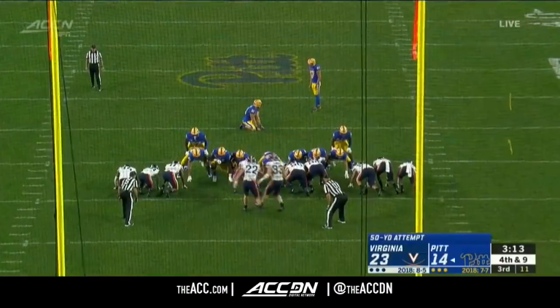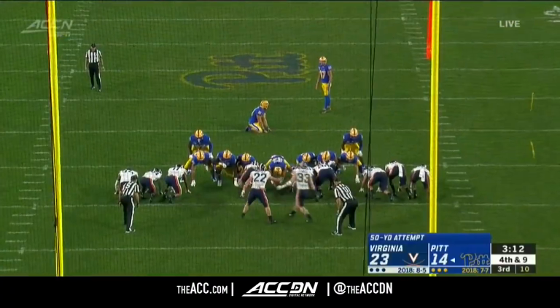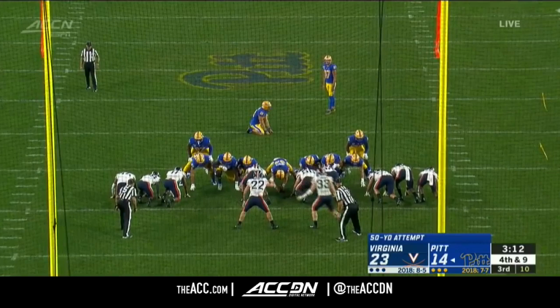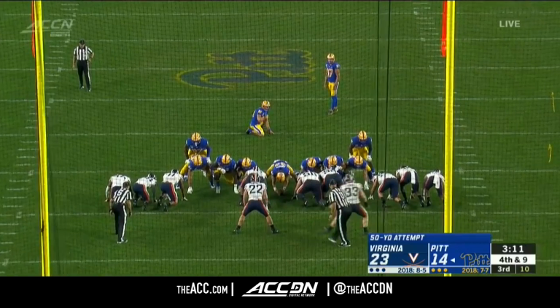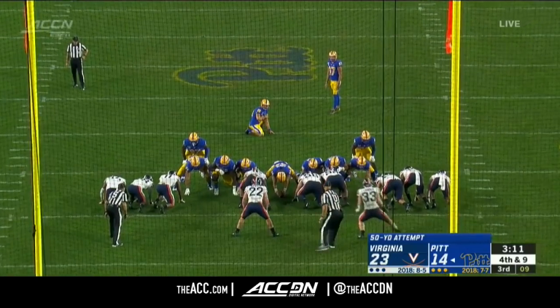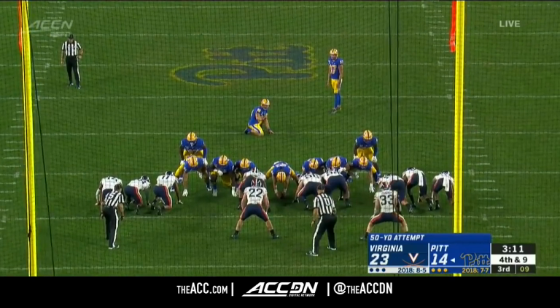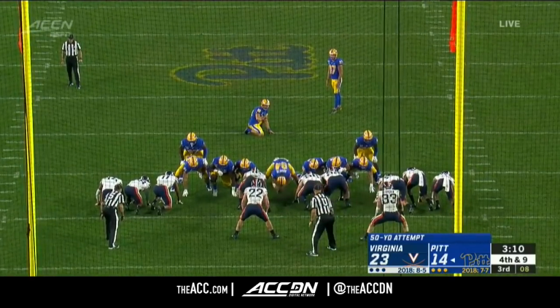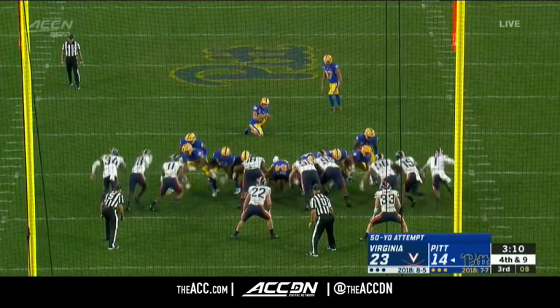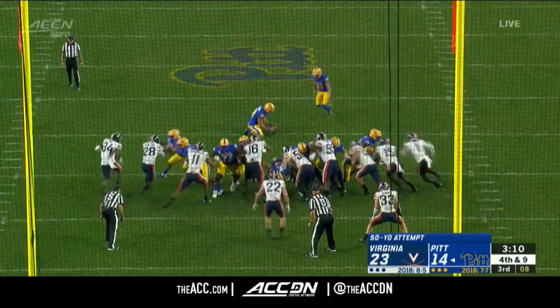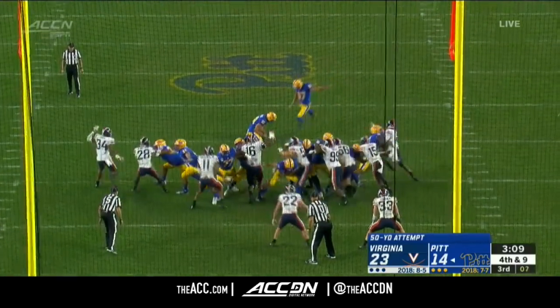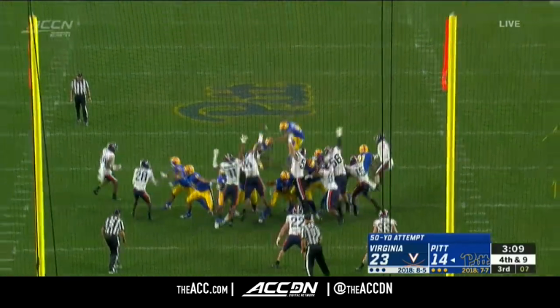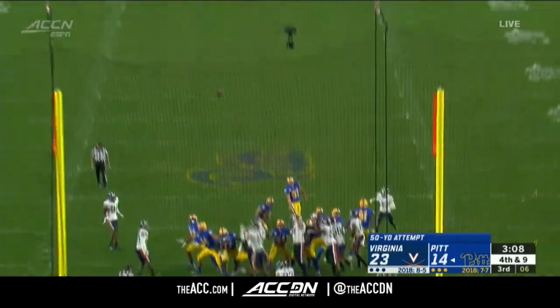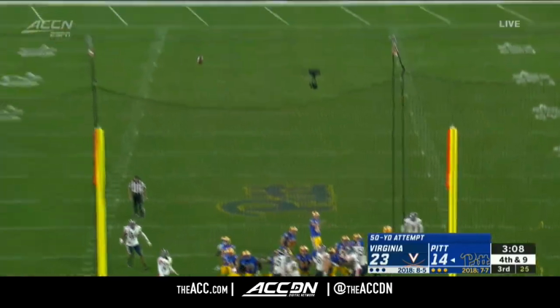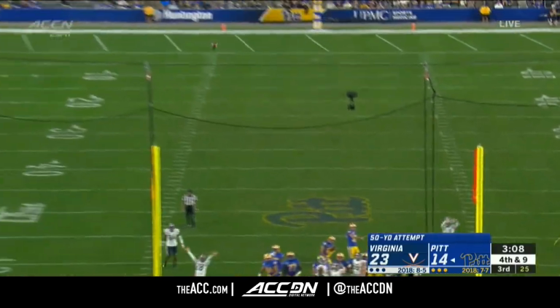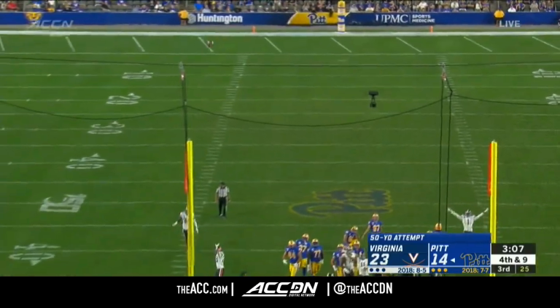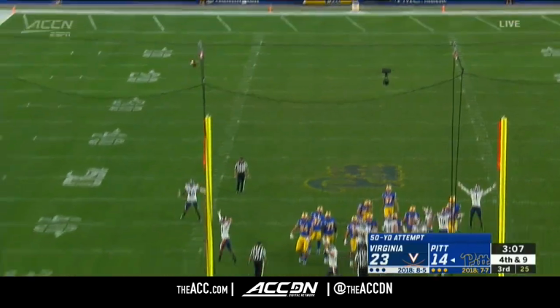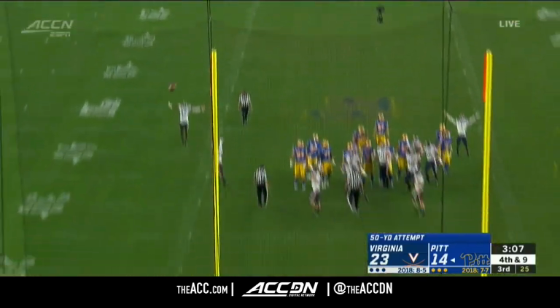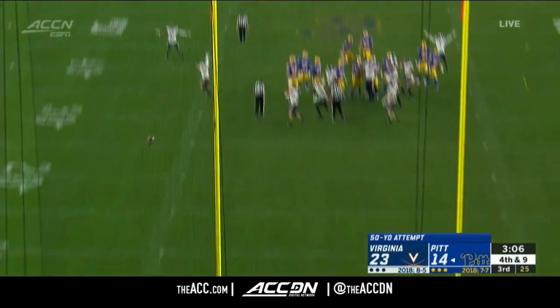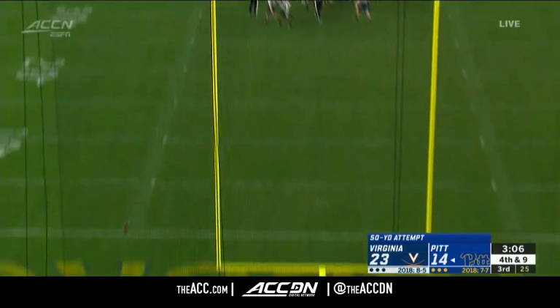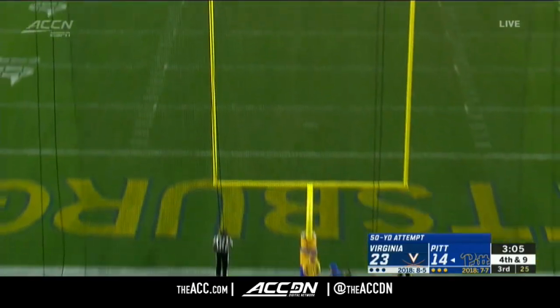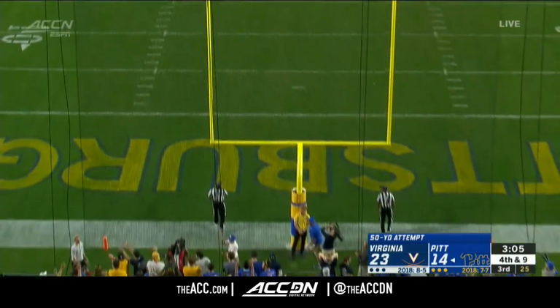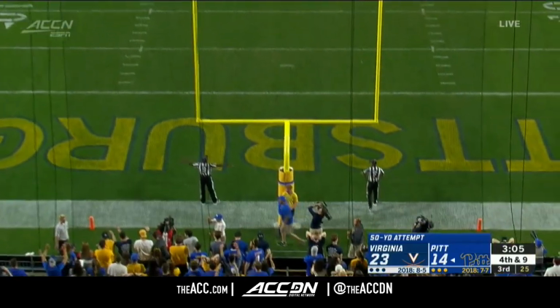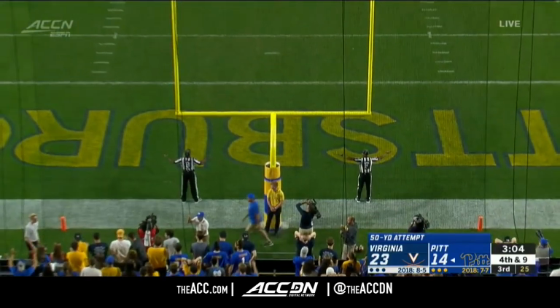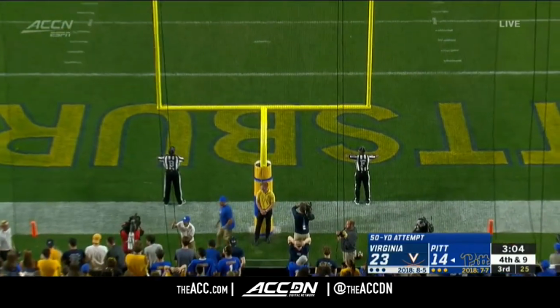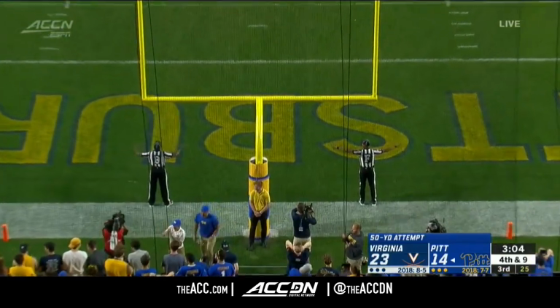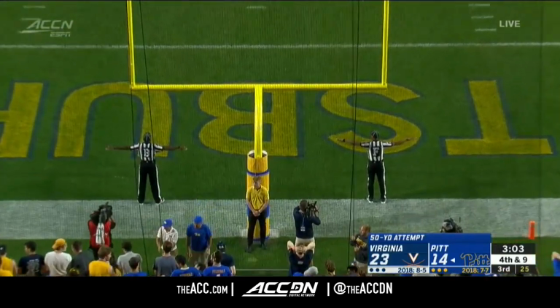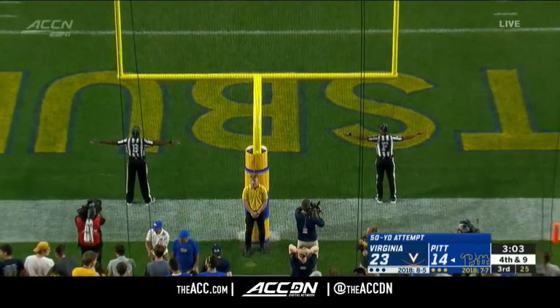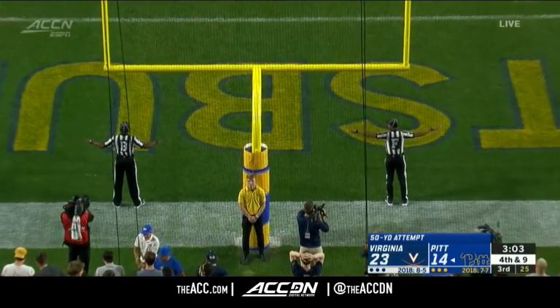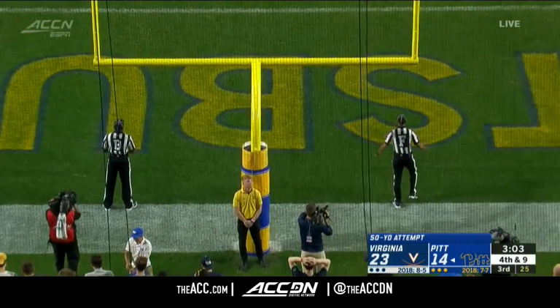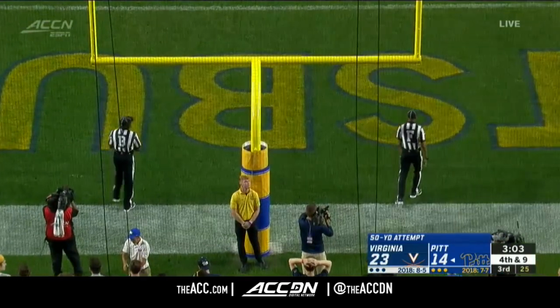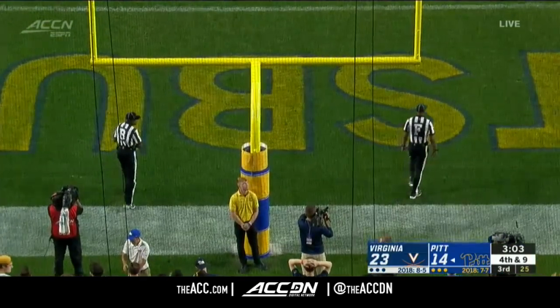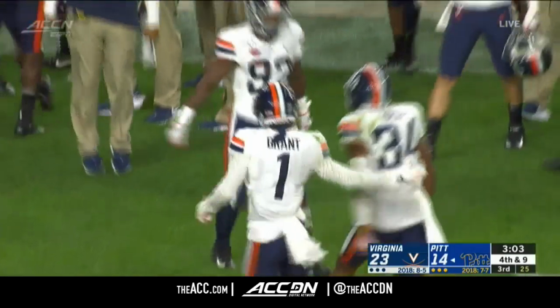Kessman knows how to drill 50-yarders — let's see if he can do it again. He had the leg as he often does but missed it wide to the right.